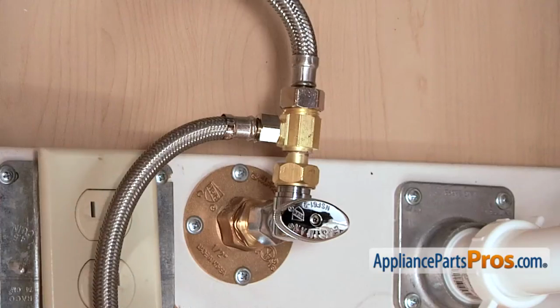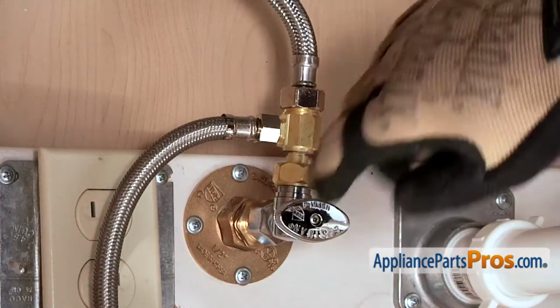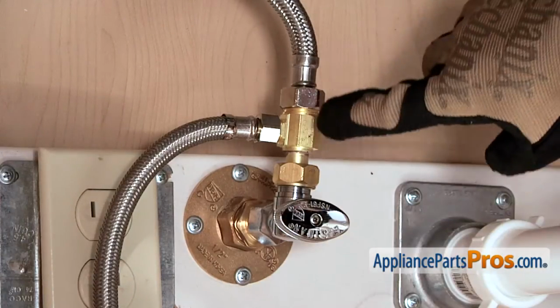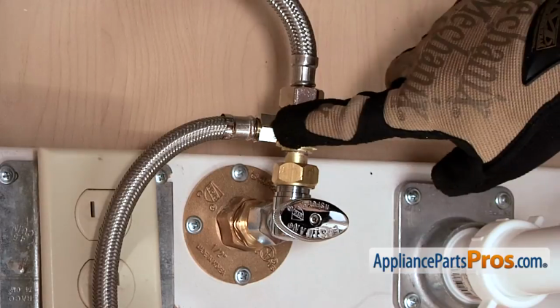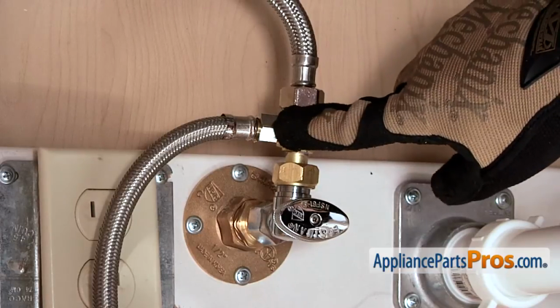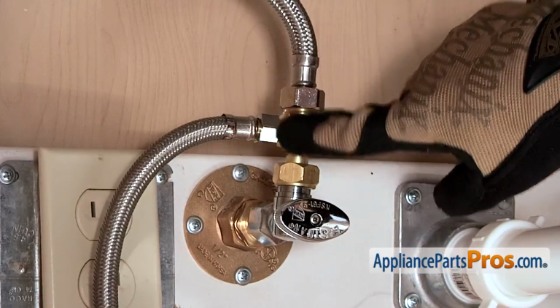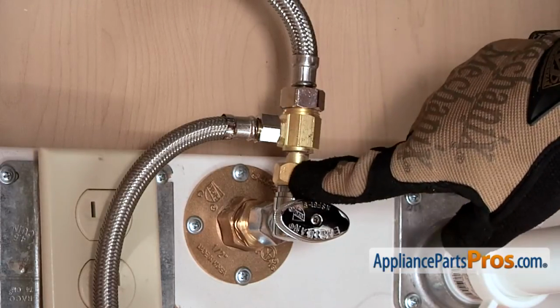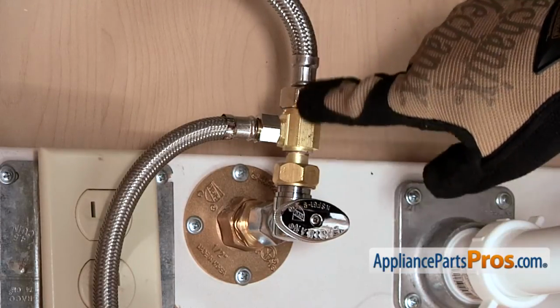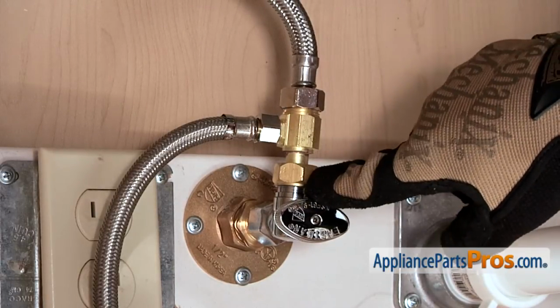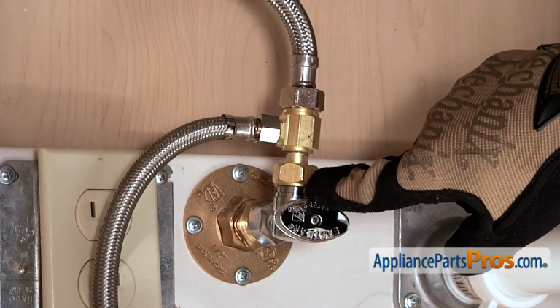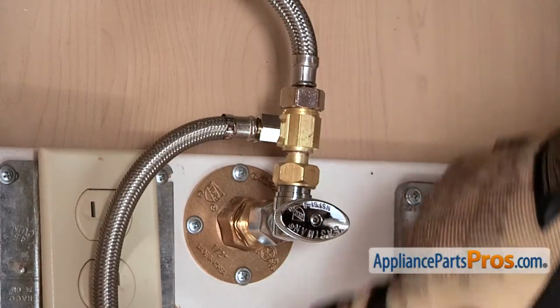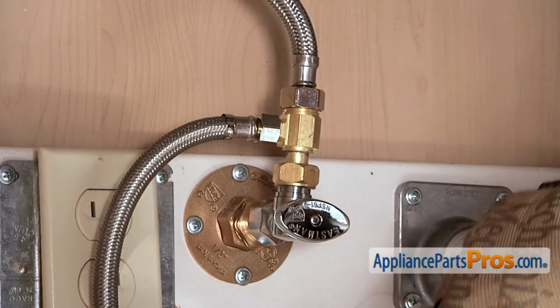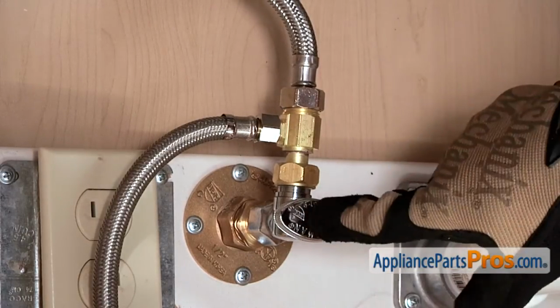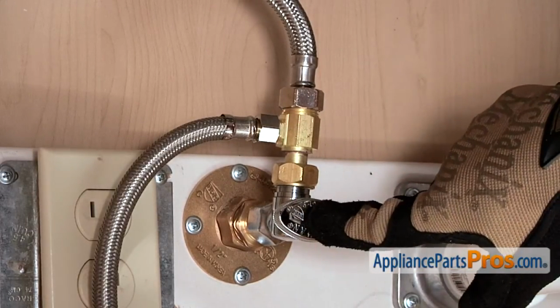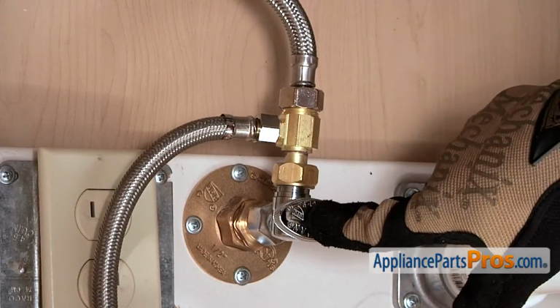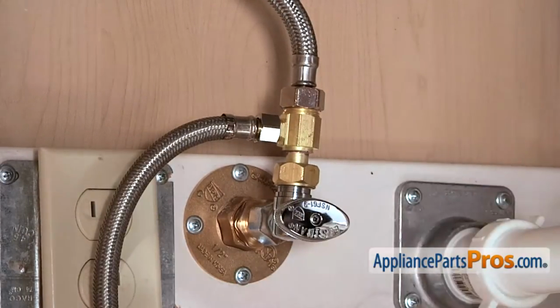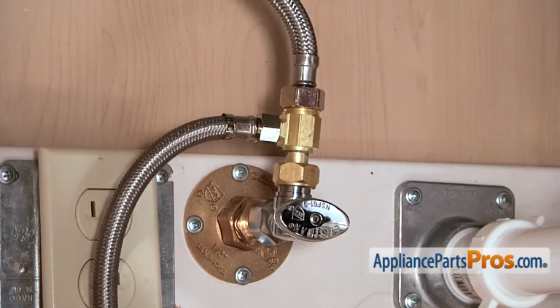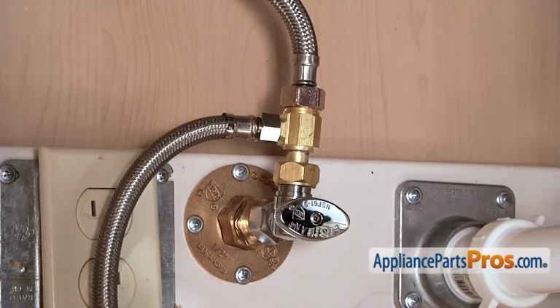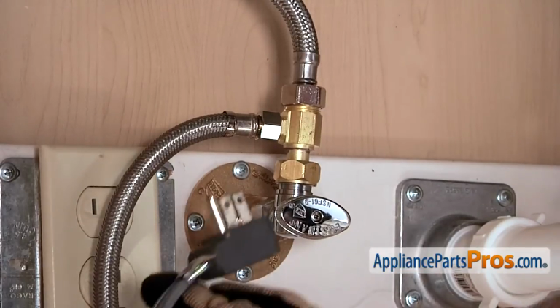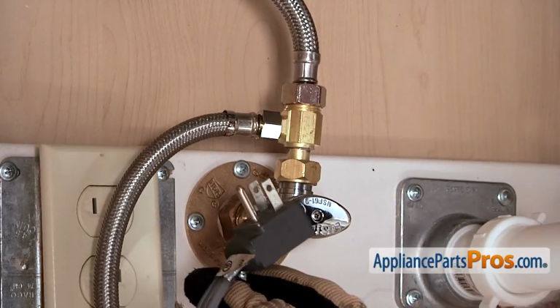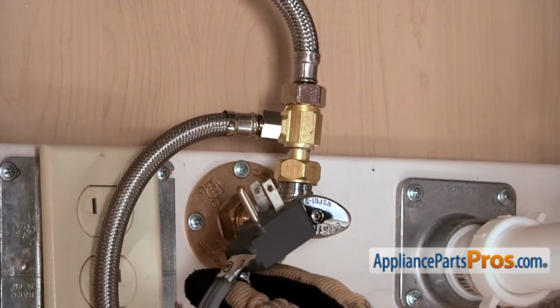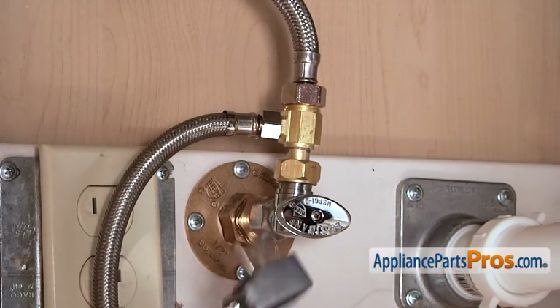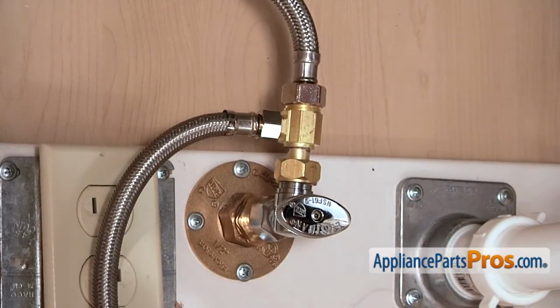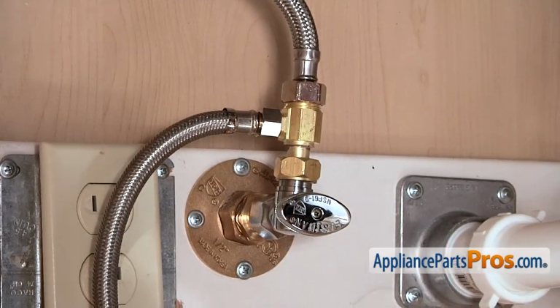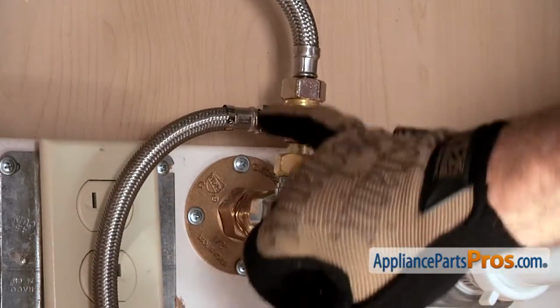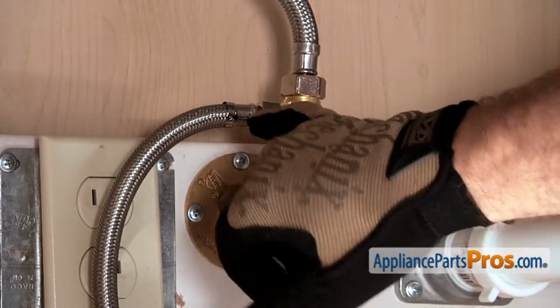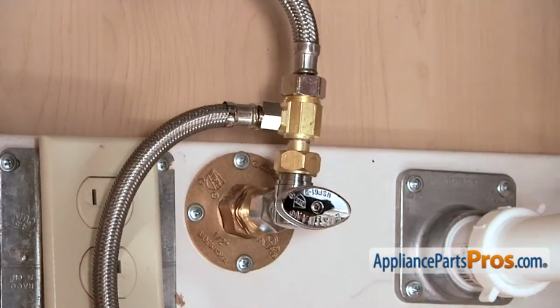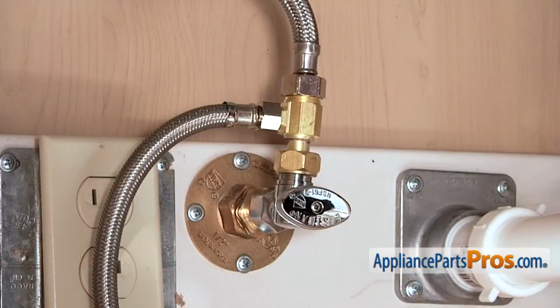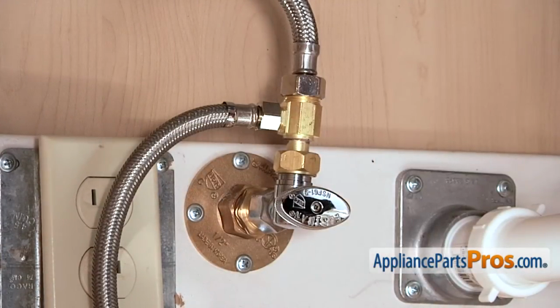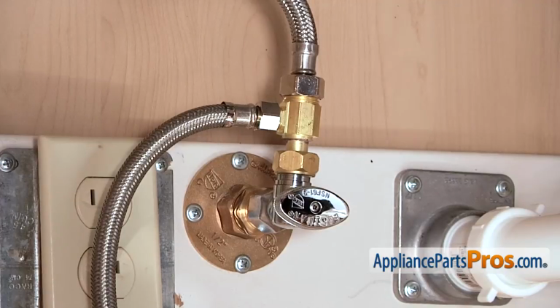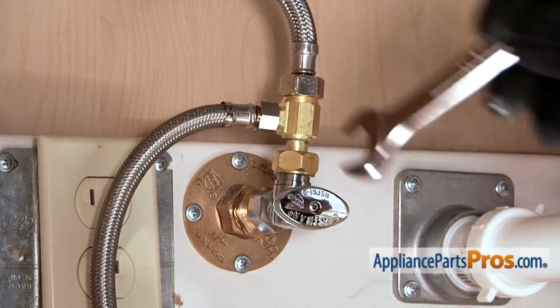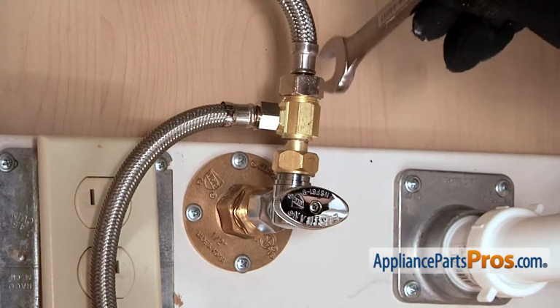Next thing we have to do is remove the fill line. It's usually connected to the hot water tap. And of course, we already had that shut off and the power disconnected from earlier. But now we need to remove the line and we can take it off with a 5/8ths inch wrench.